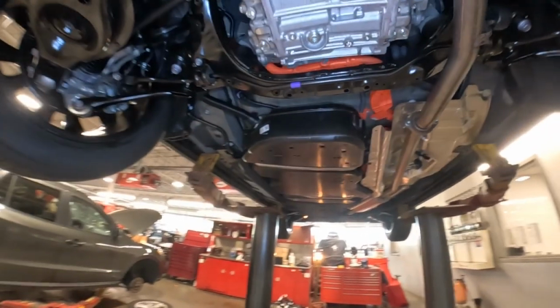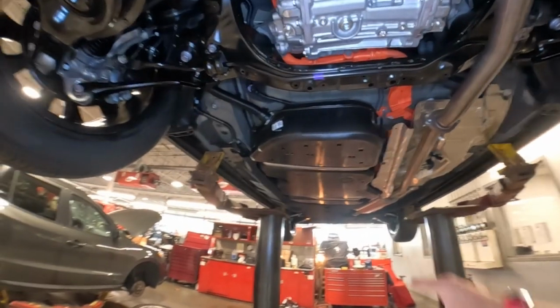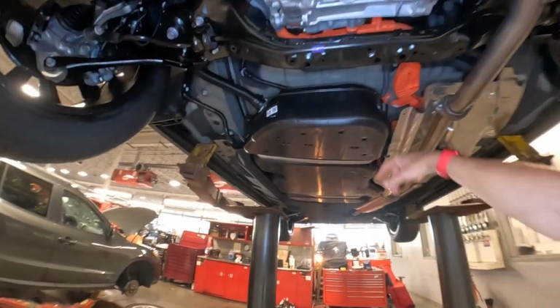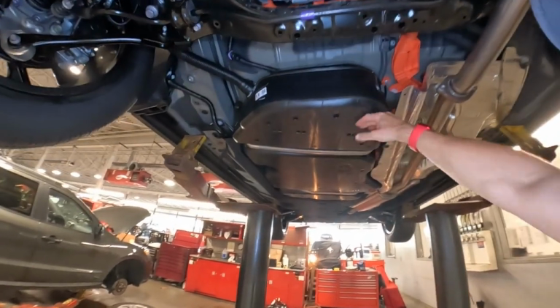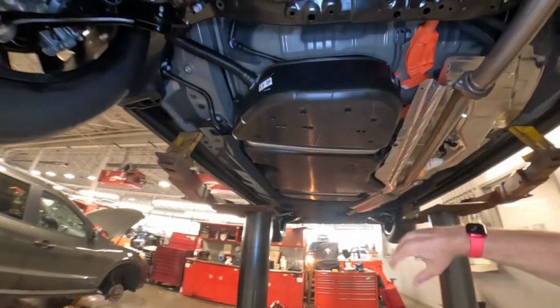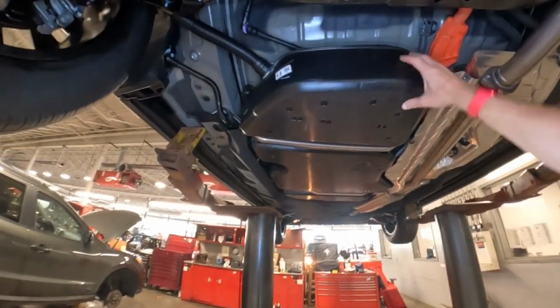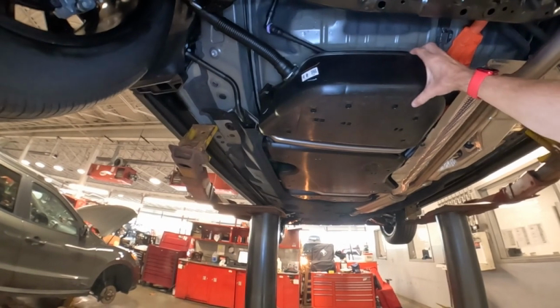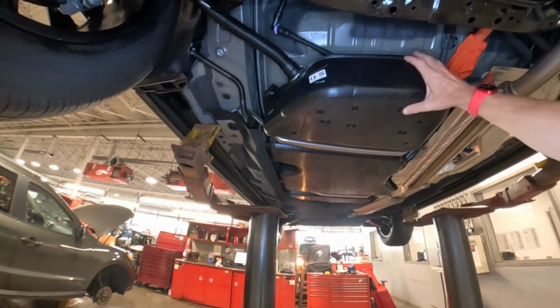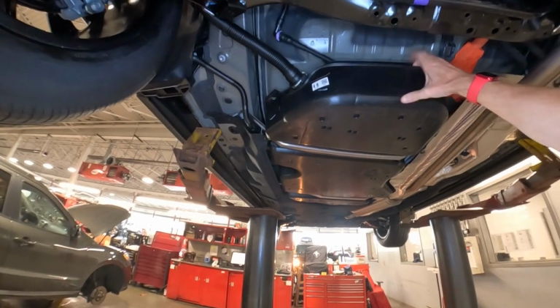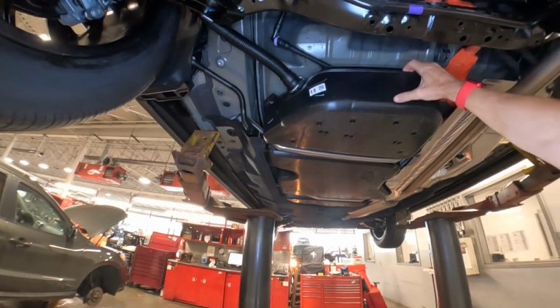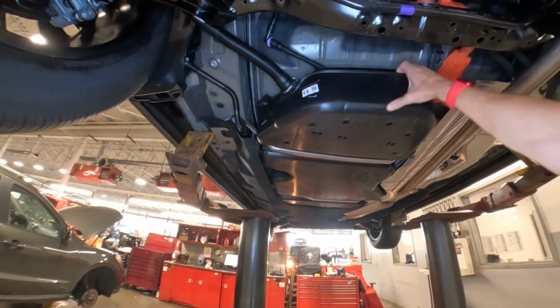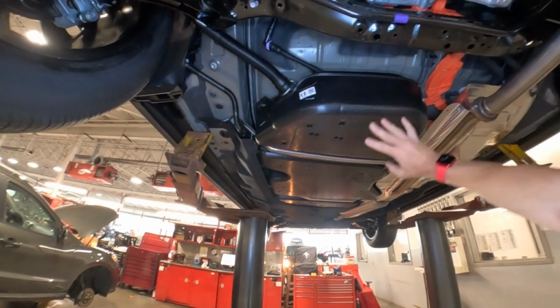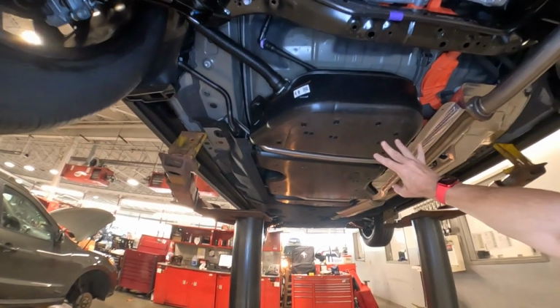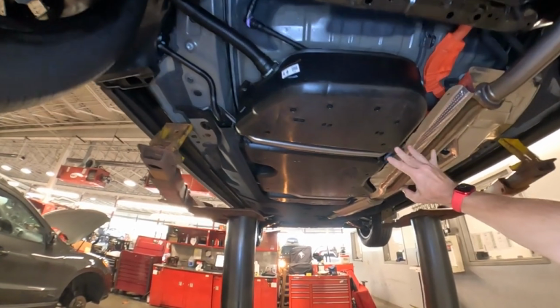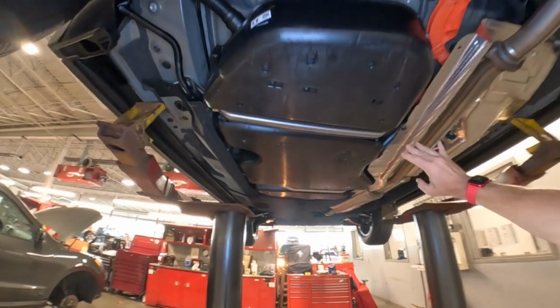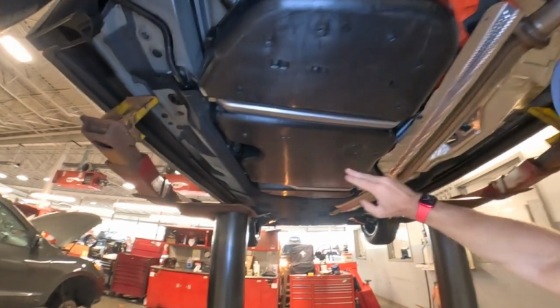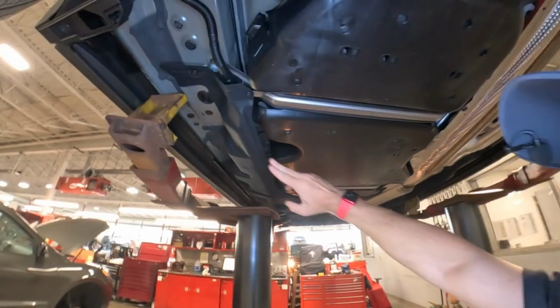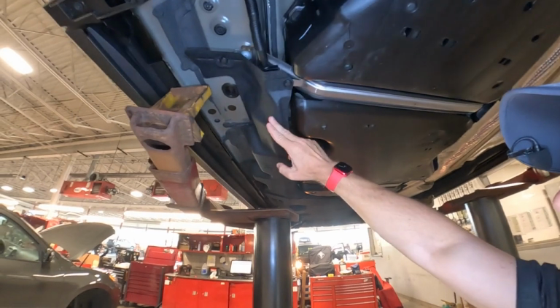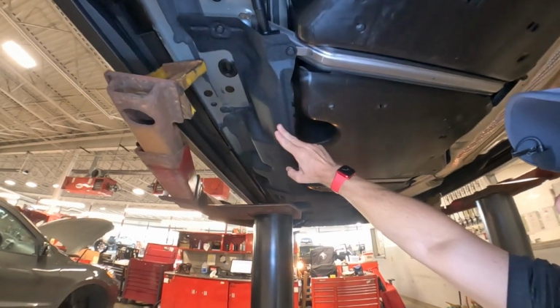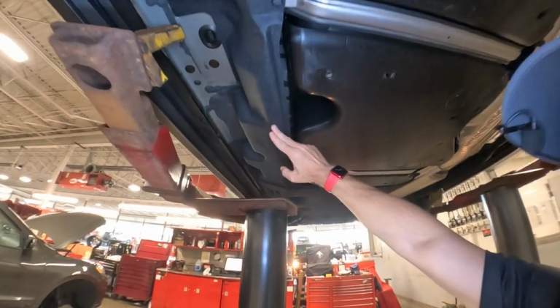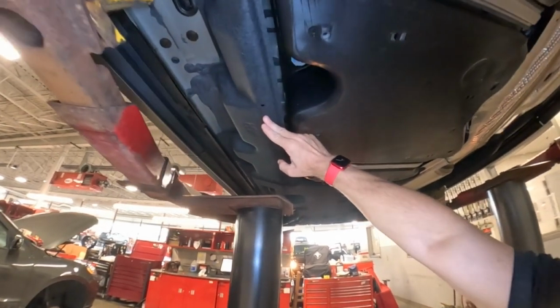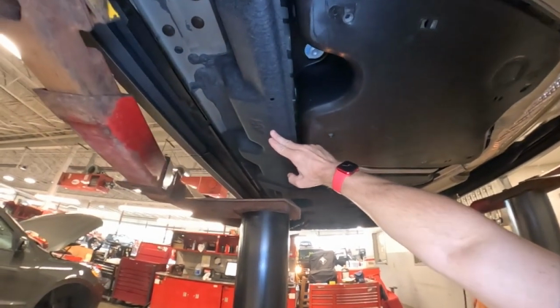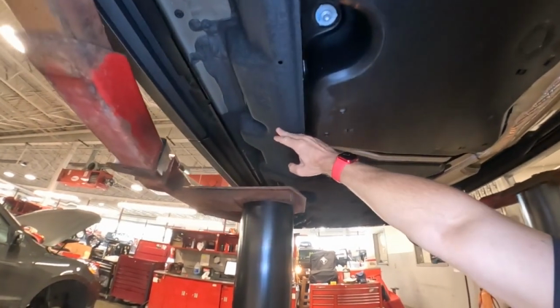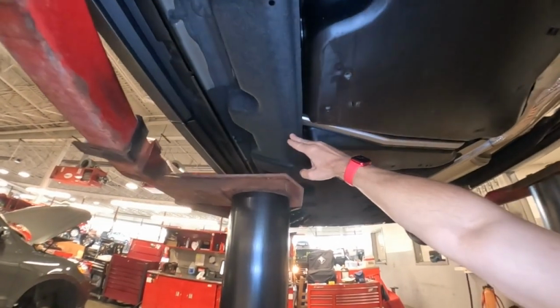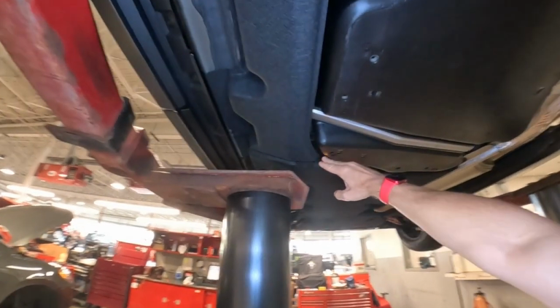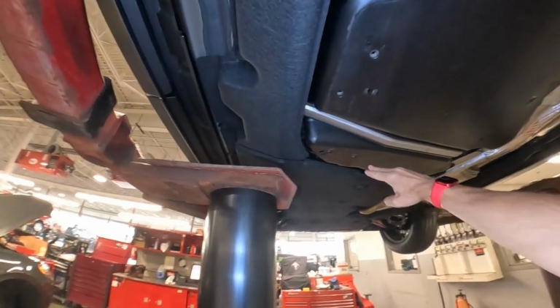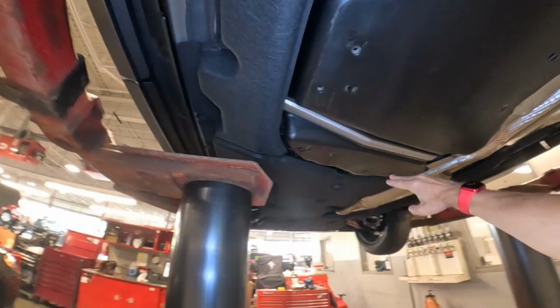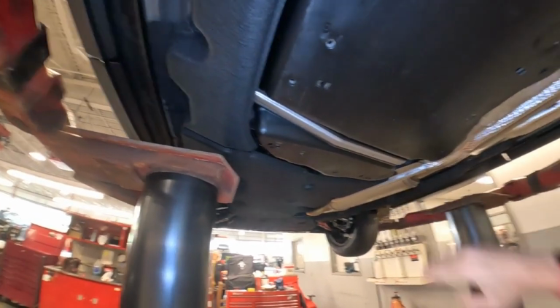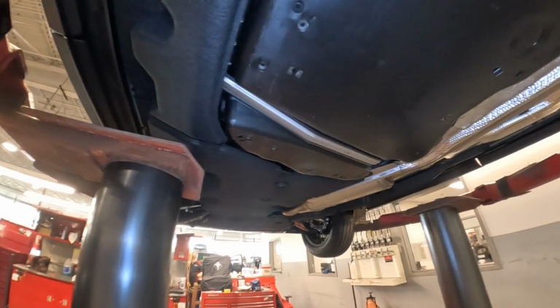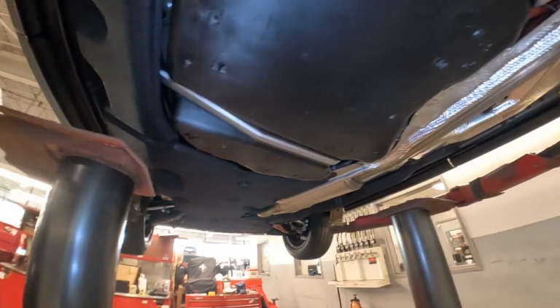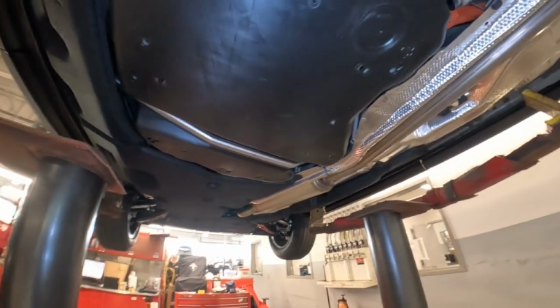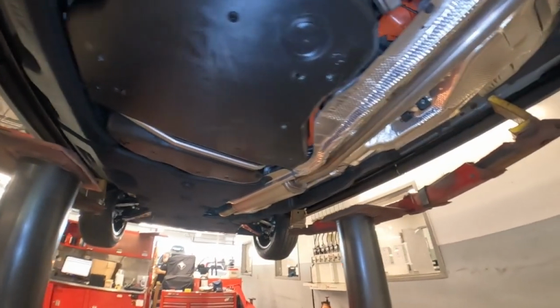Here's your fuel tank, which is actually covered with a plastic shroud to protect it against road debris. And then there's a lot of felt covering down under here as well, to eliminate or minimize road noise.